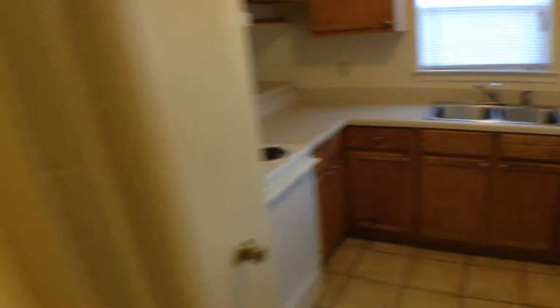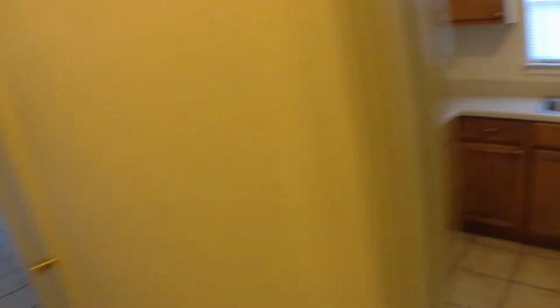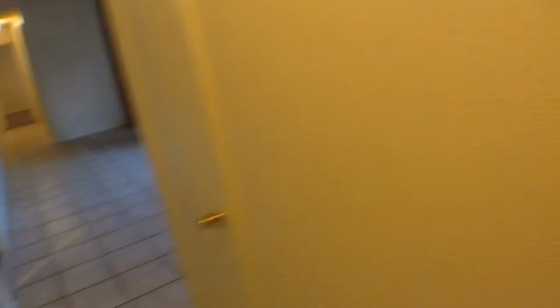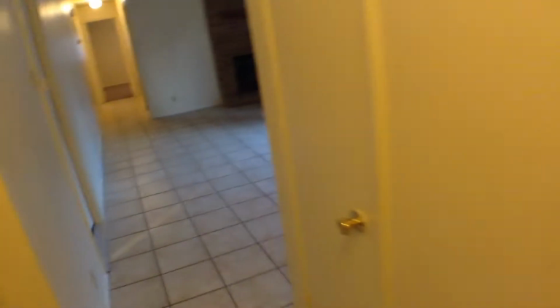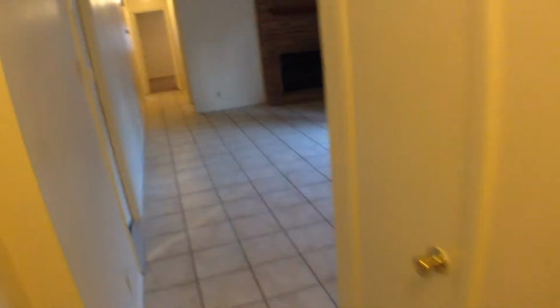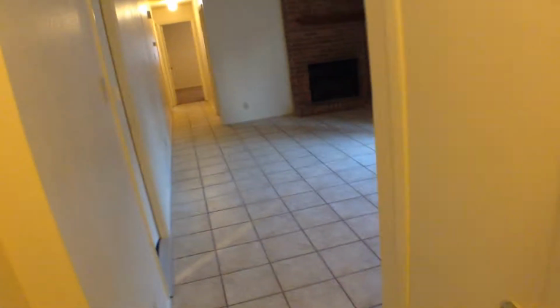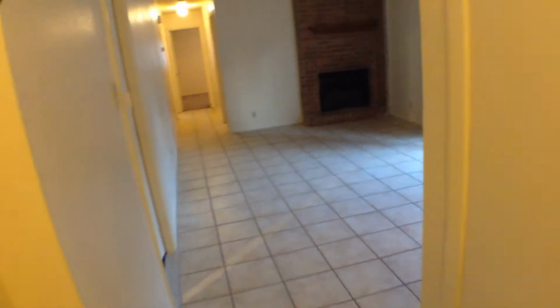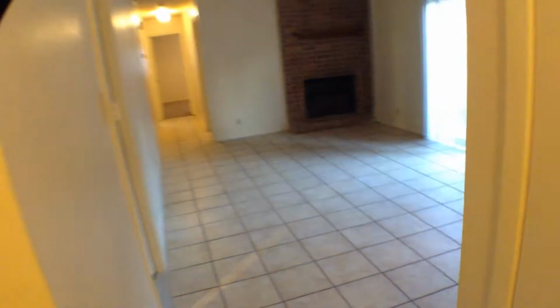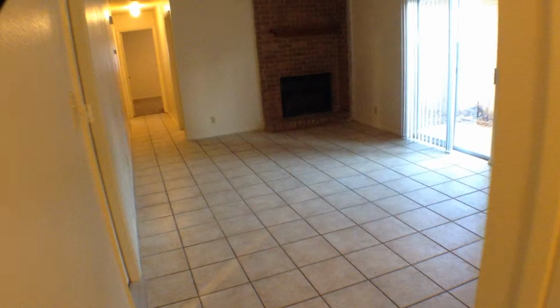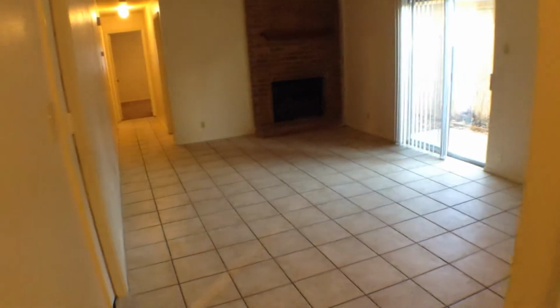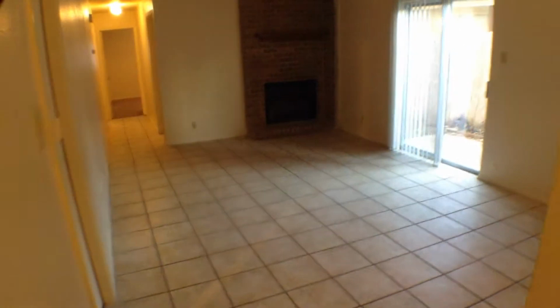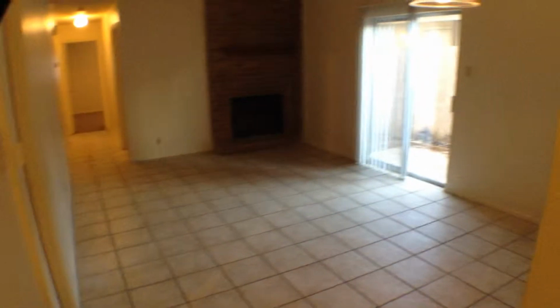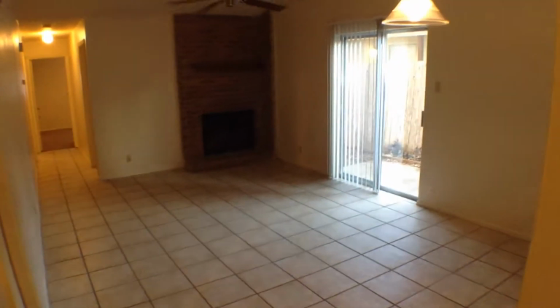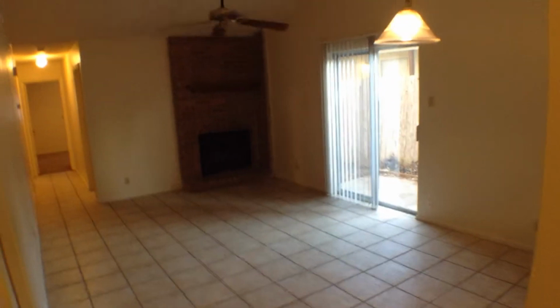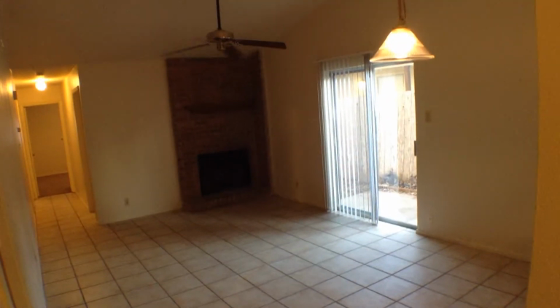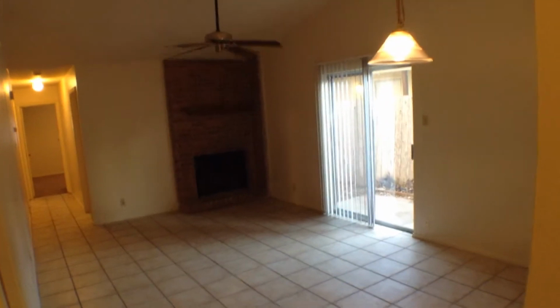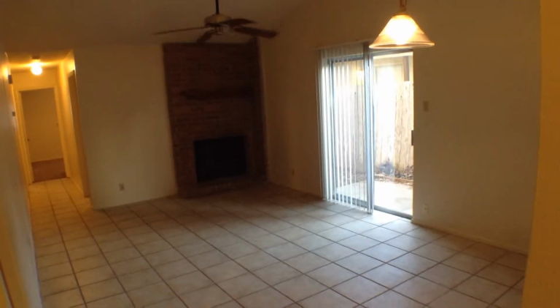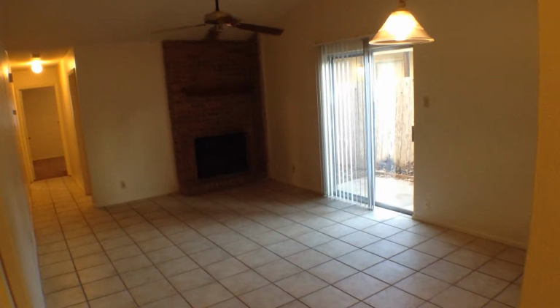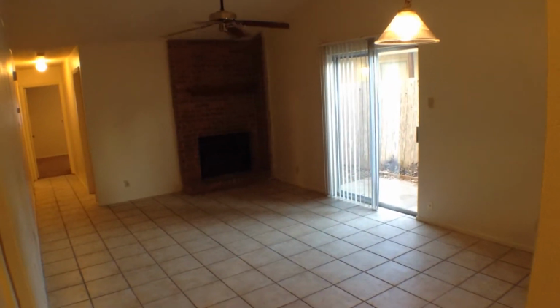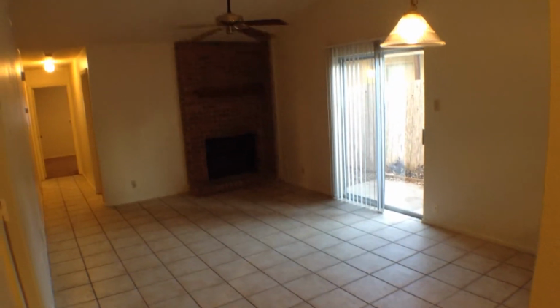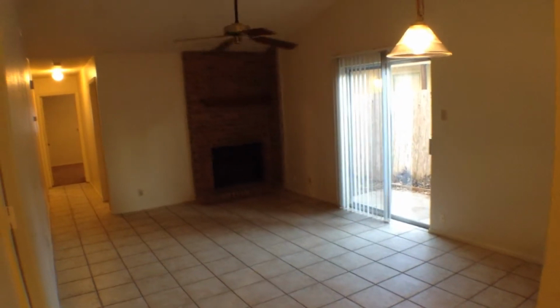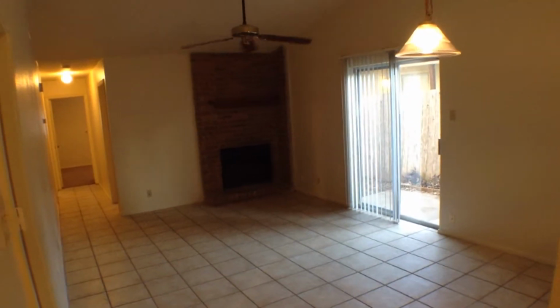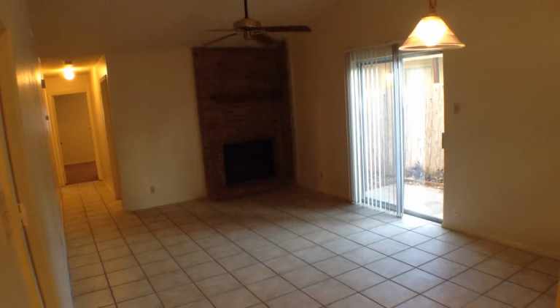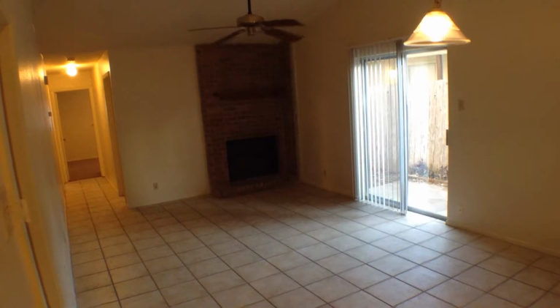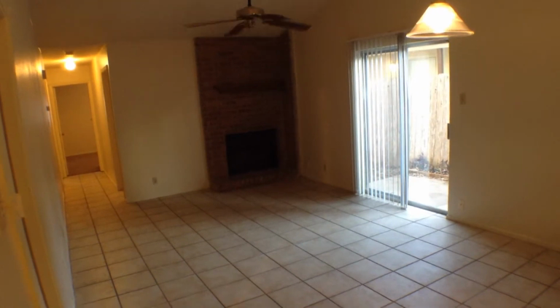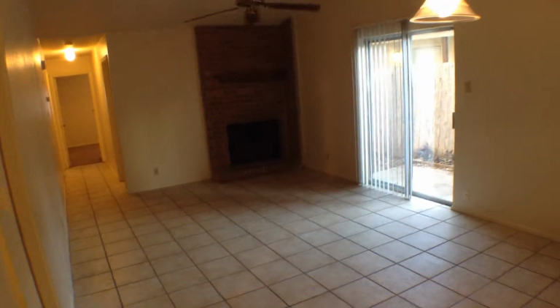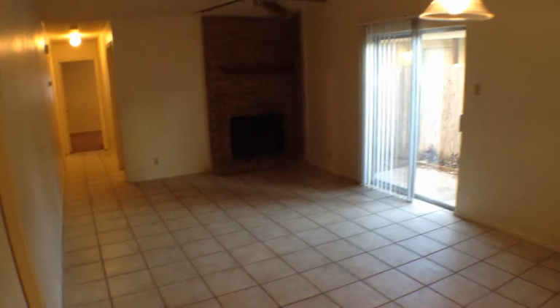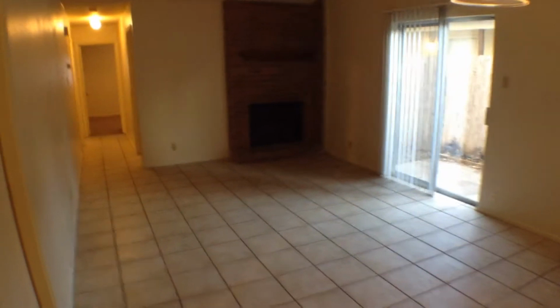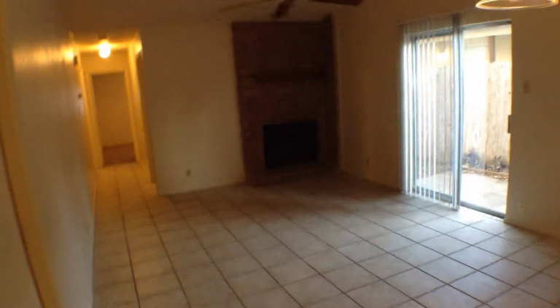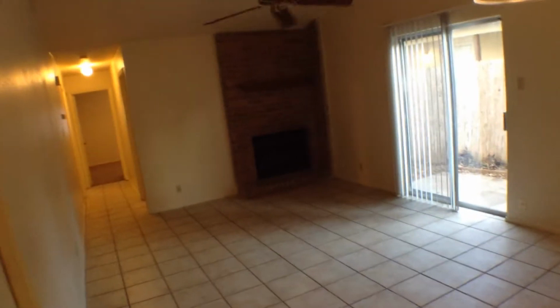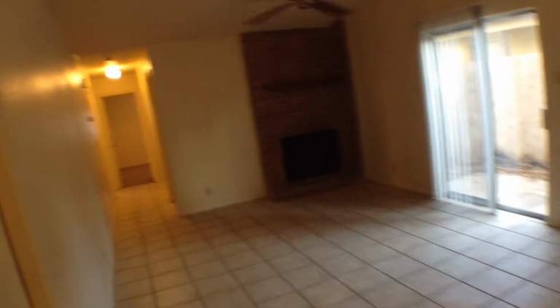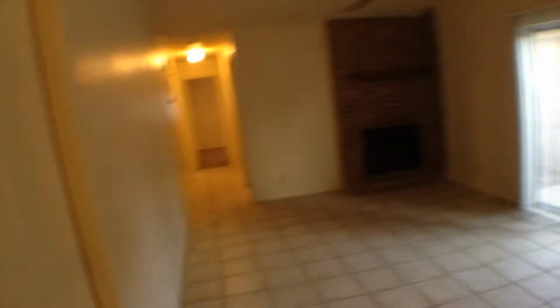Let's take a quick peek at the living area. It does have a fireplace, a light over the dining area, a ceiling fan, and the sliding glass door leads out to the backyard.